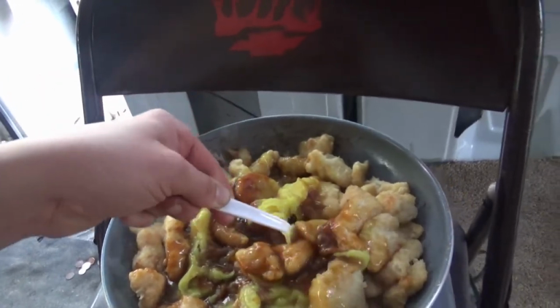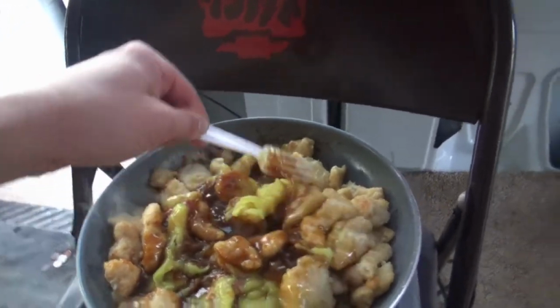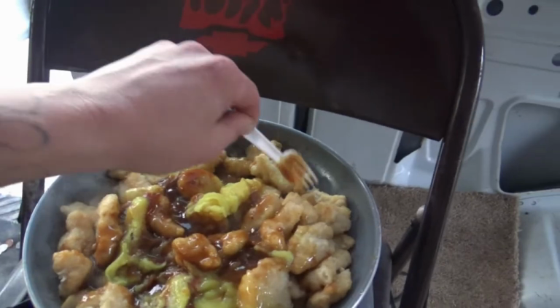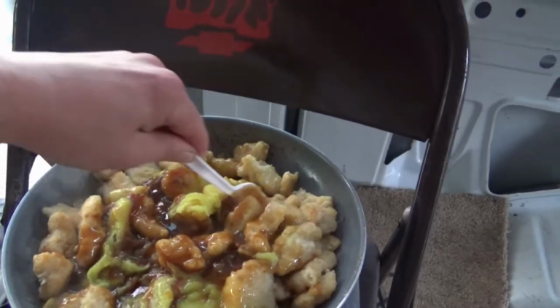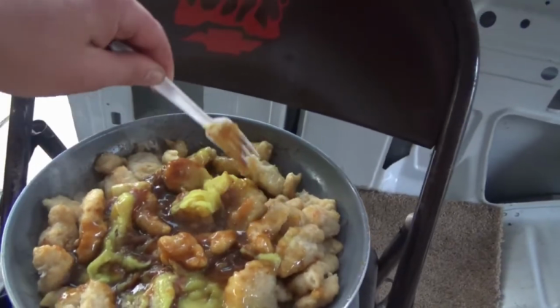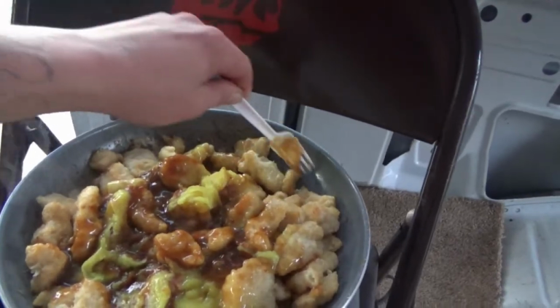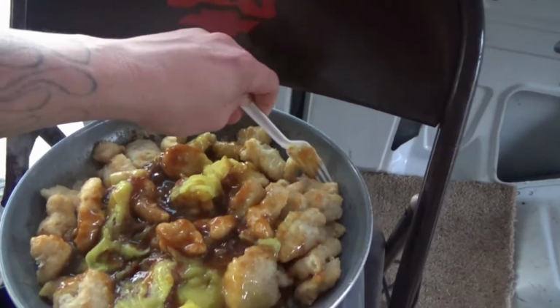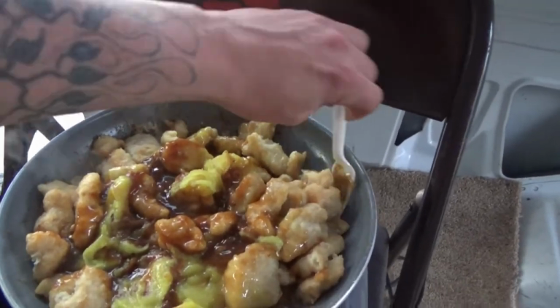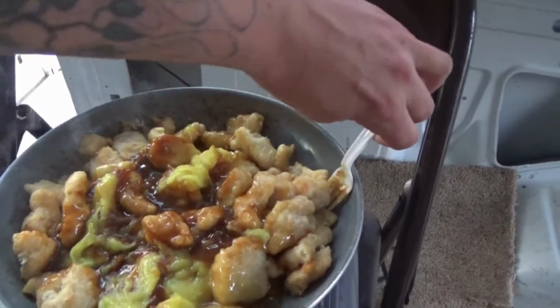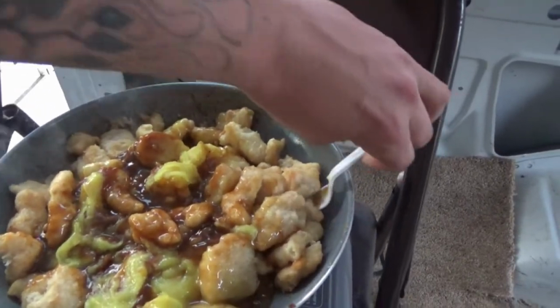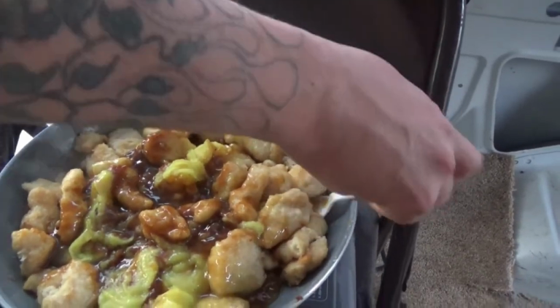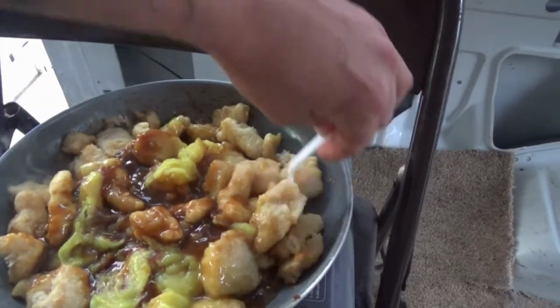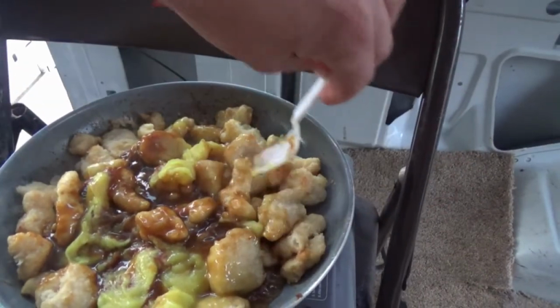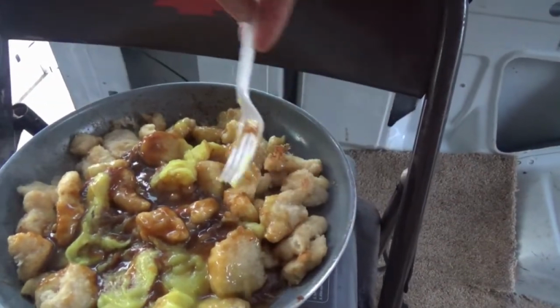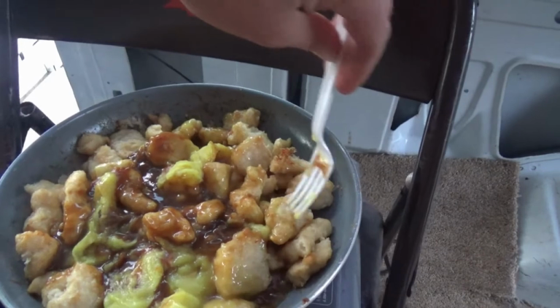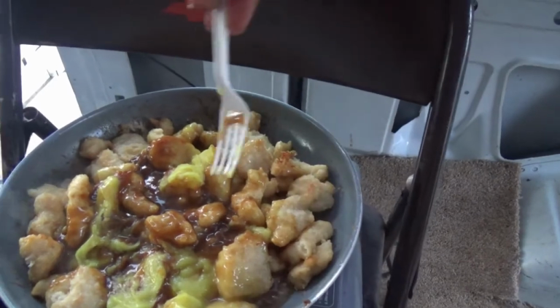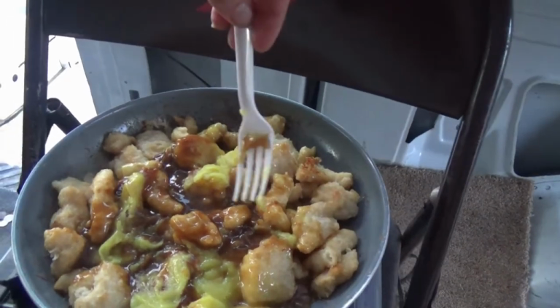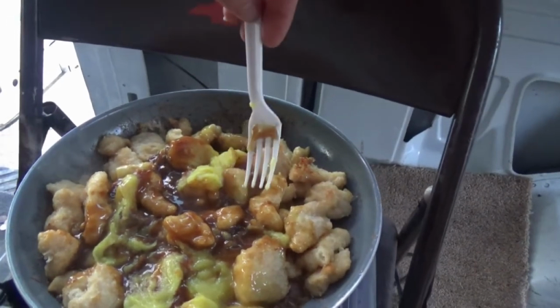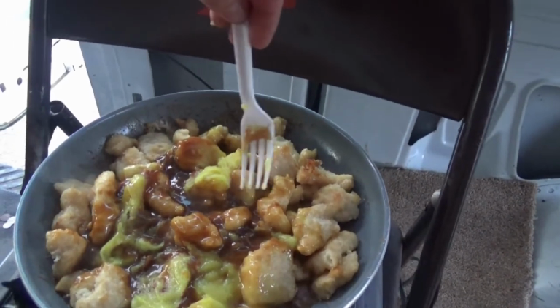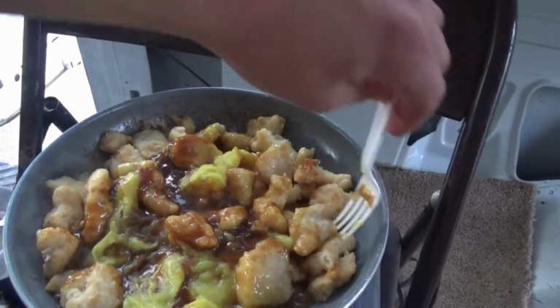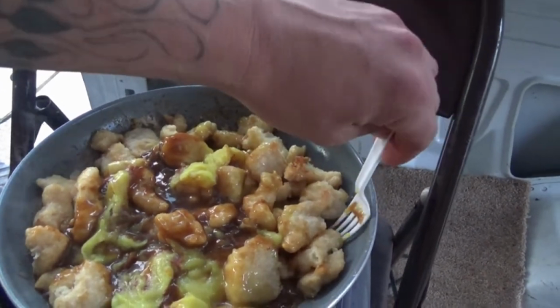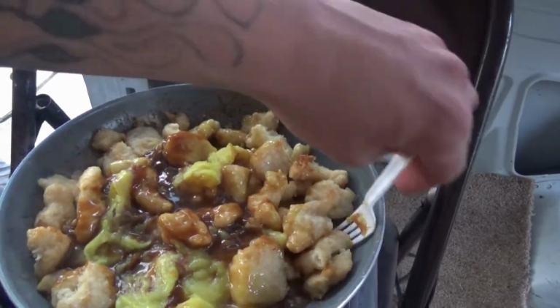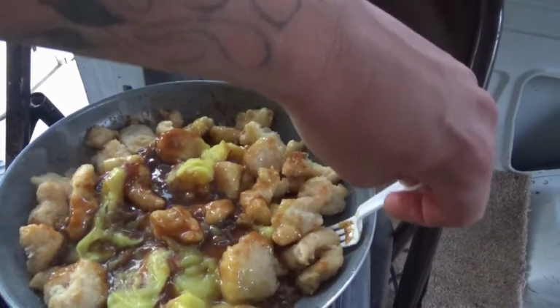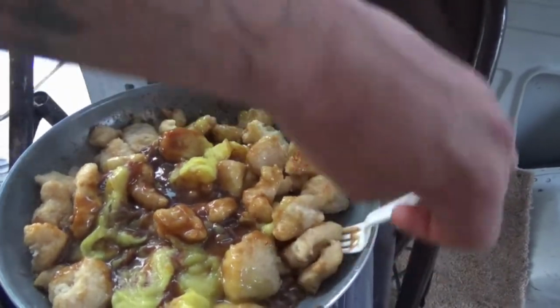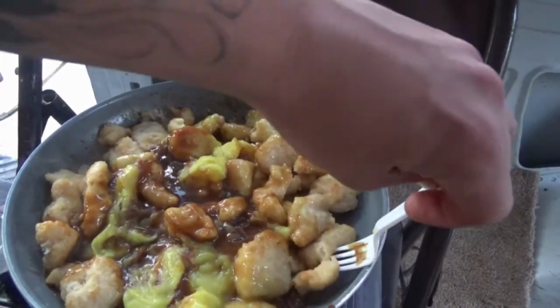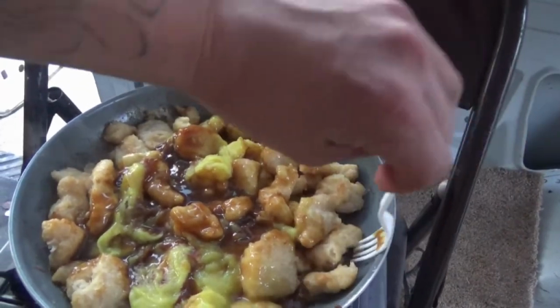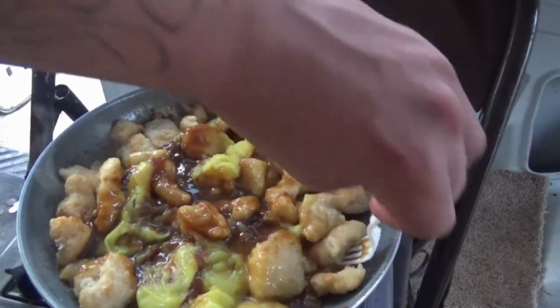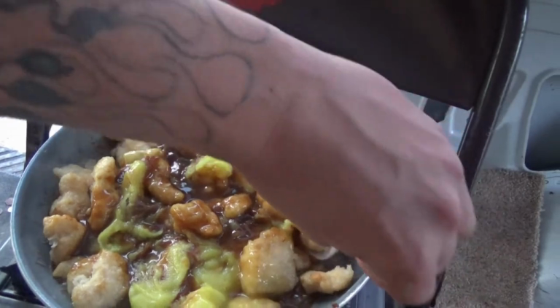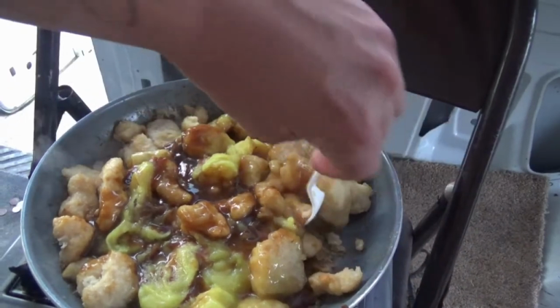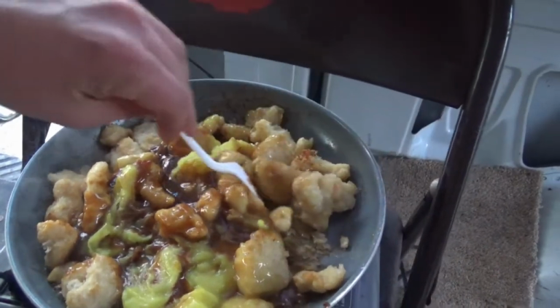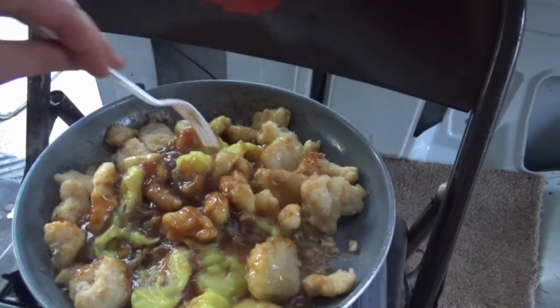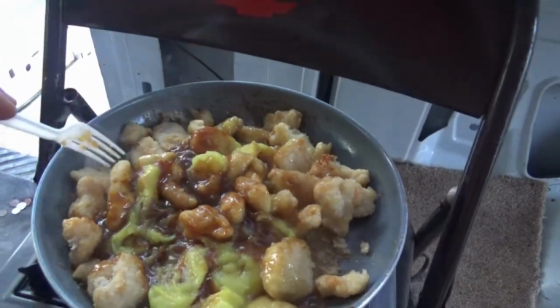This stuff is kind of a pain to eat. I'm using a plastic fork — I usually wouldn't do a plastic fork and I won't once I decide to take the van out and do stuff with it.